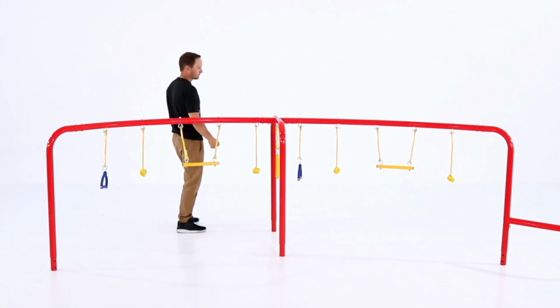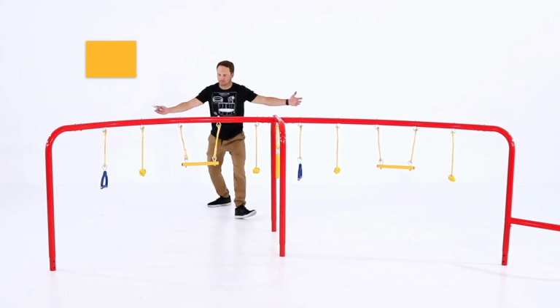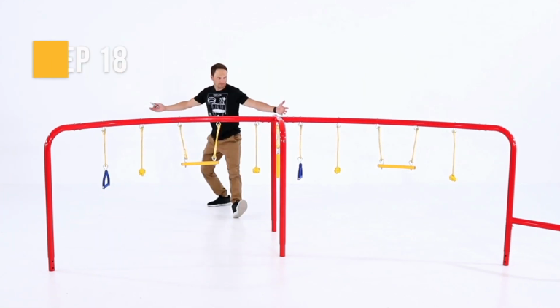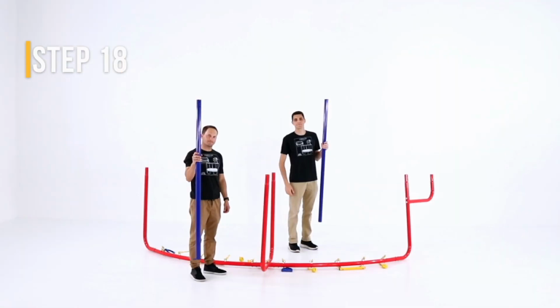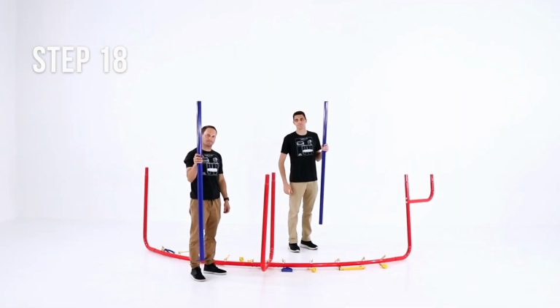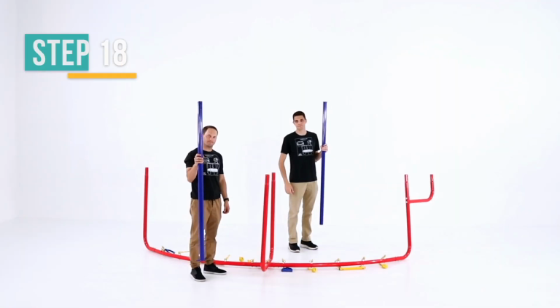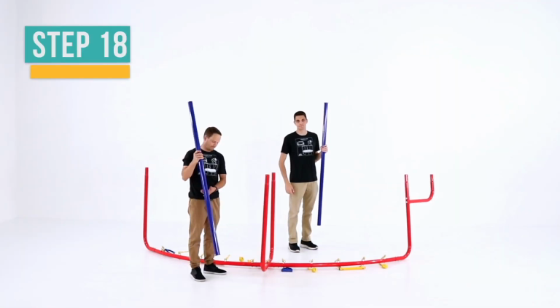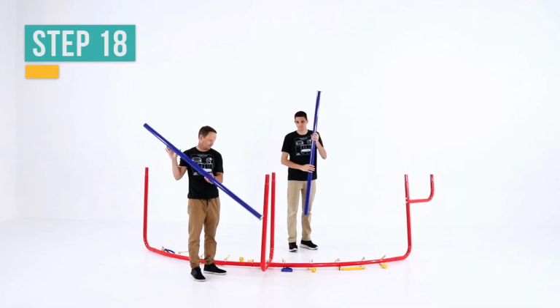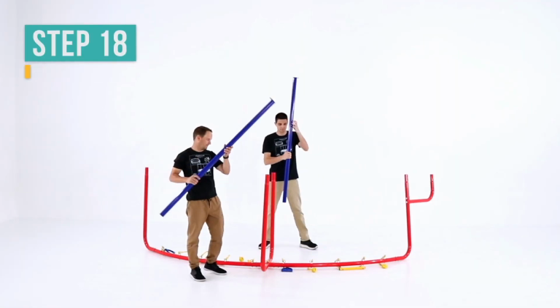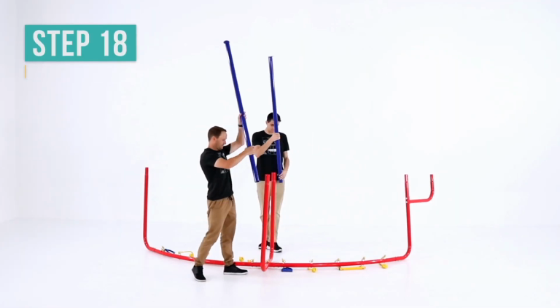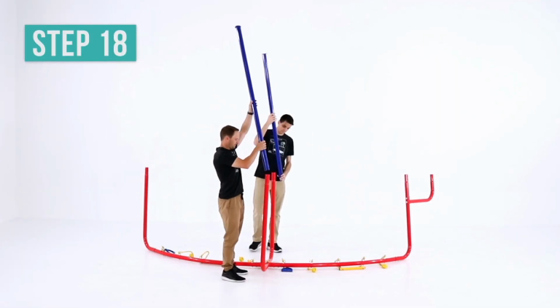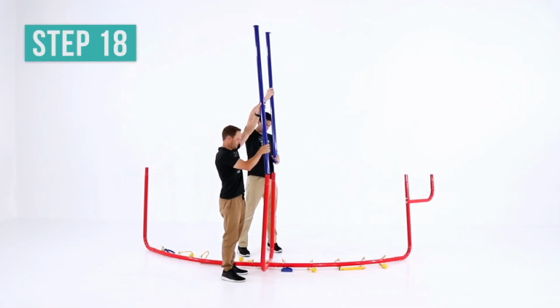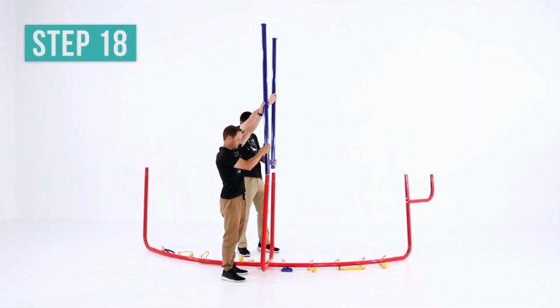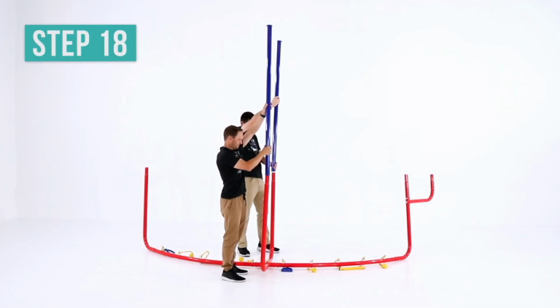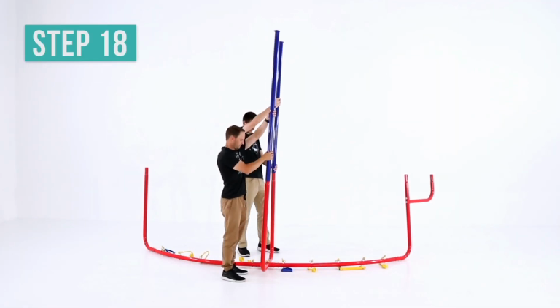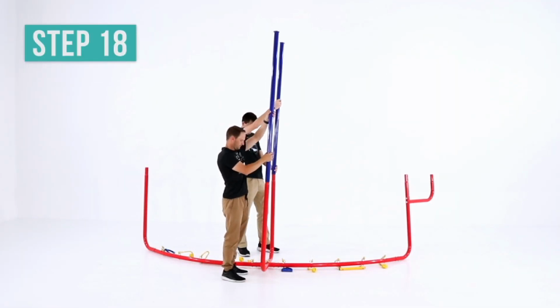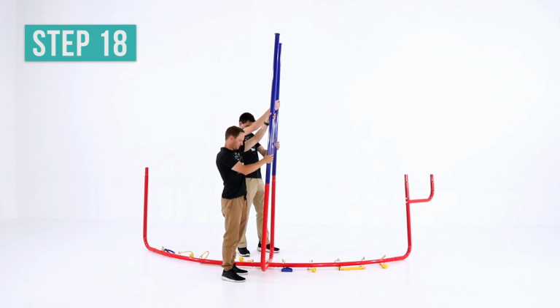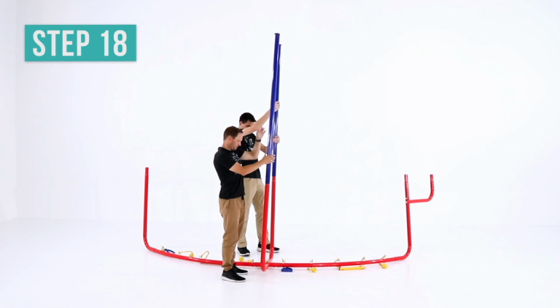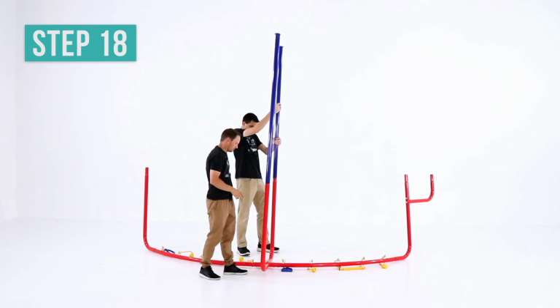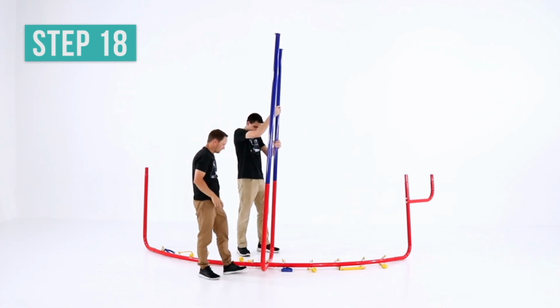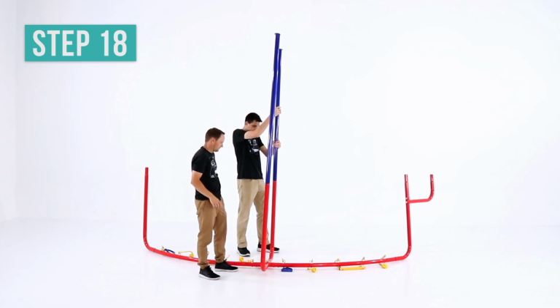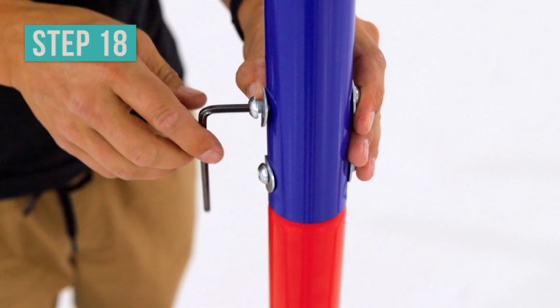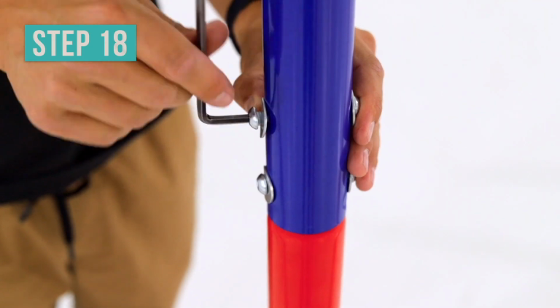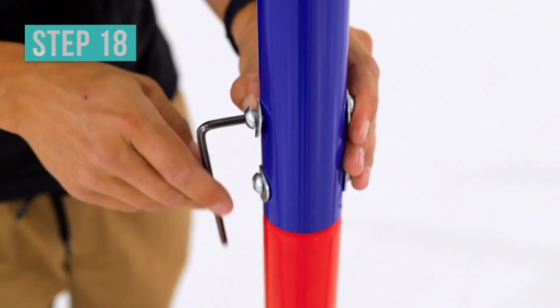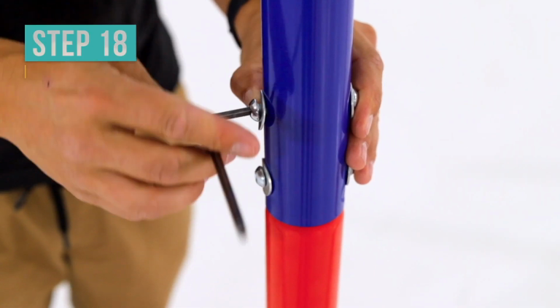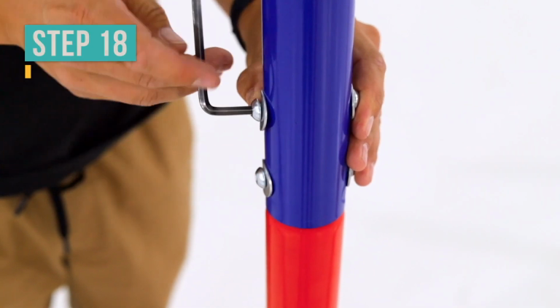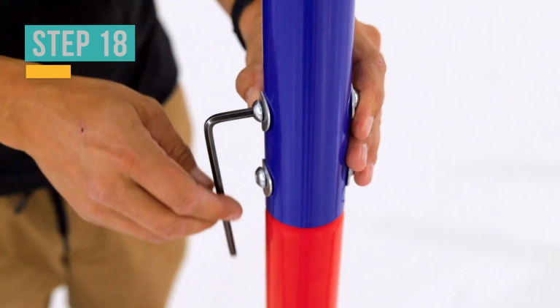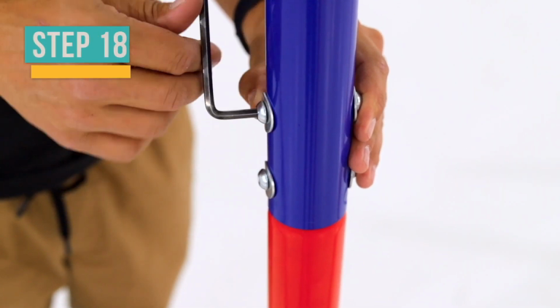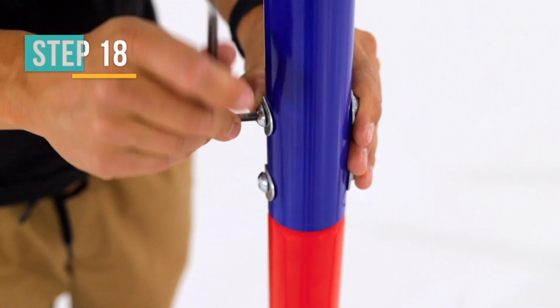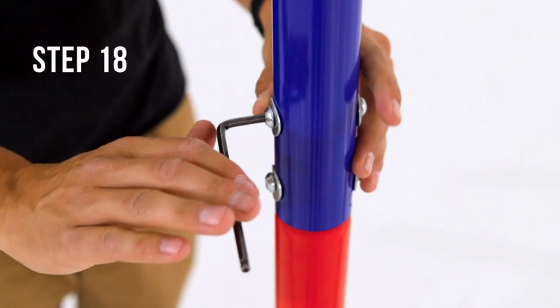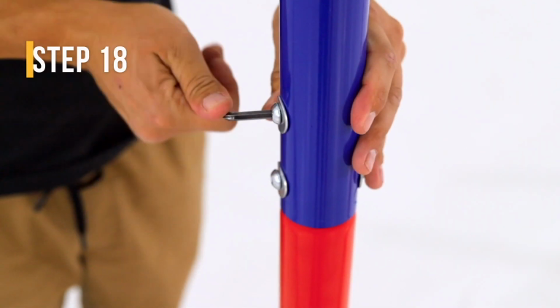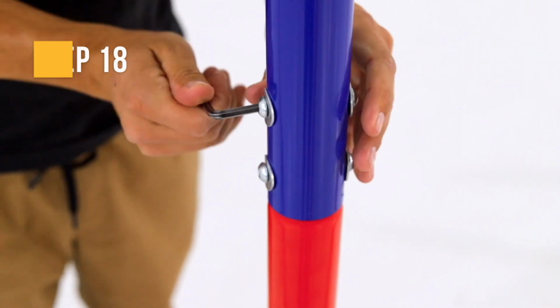Get the two upright poles and attach them to the bottom of the curved tubes in the middle of the hanging jungle line. Secure and tighten them with button bolts and arc washers.